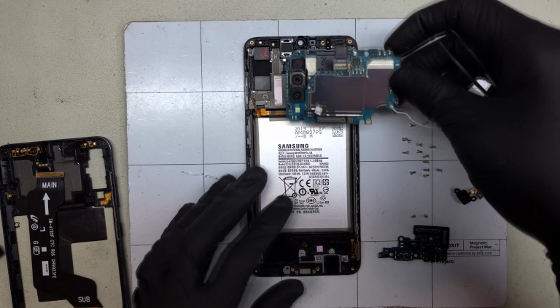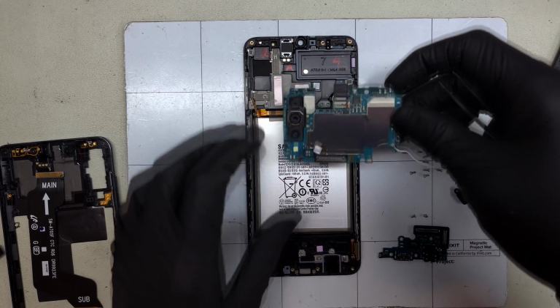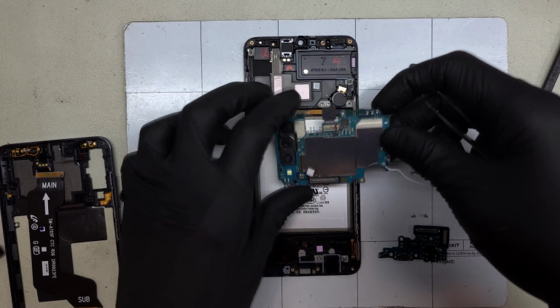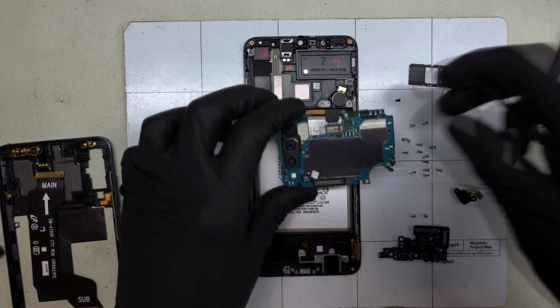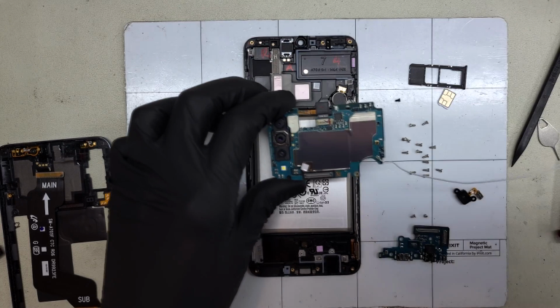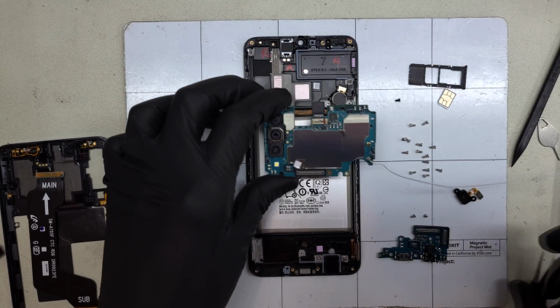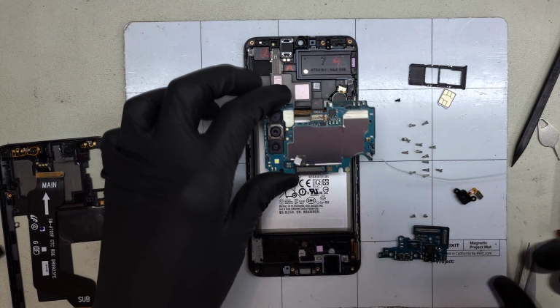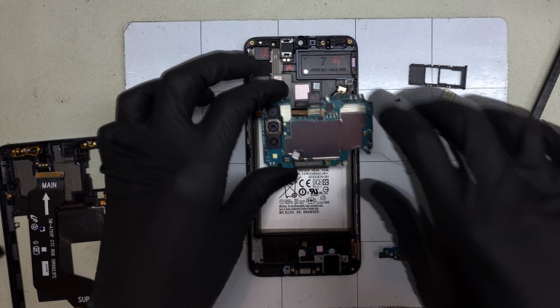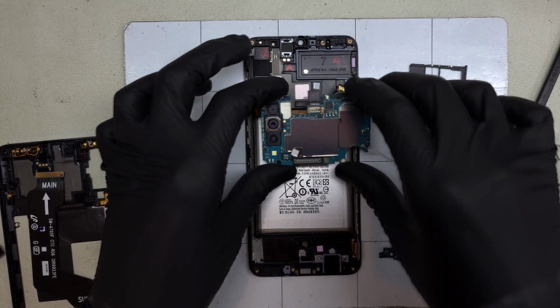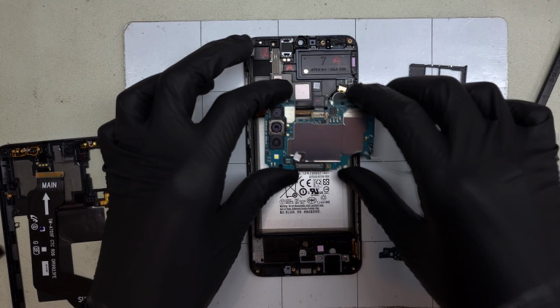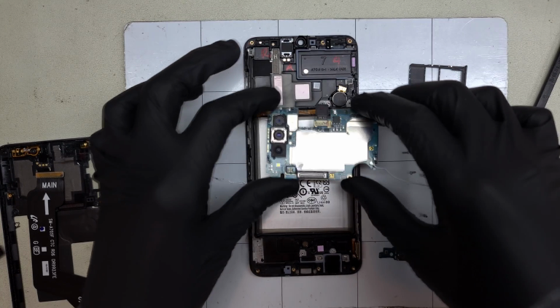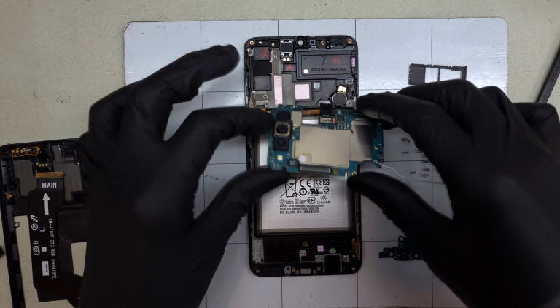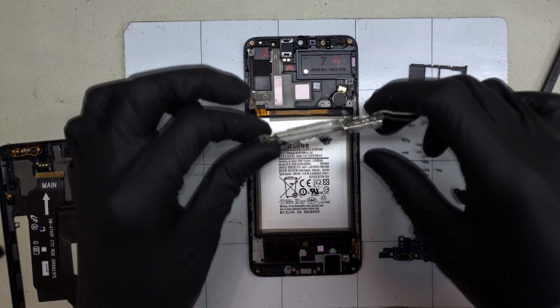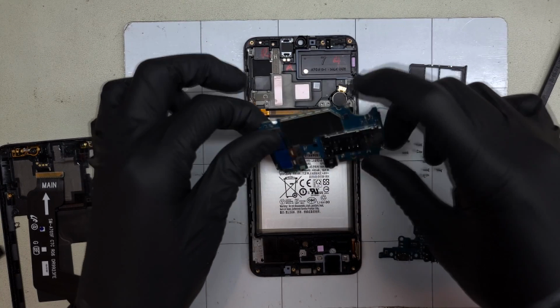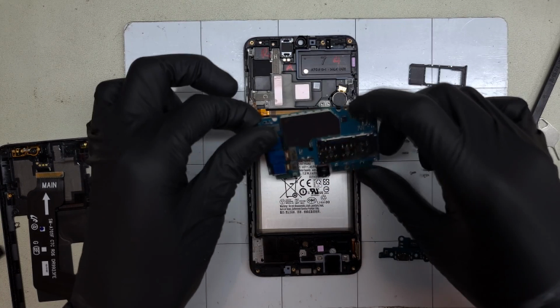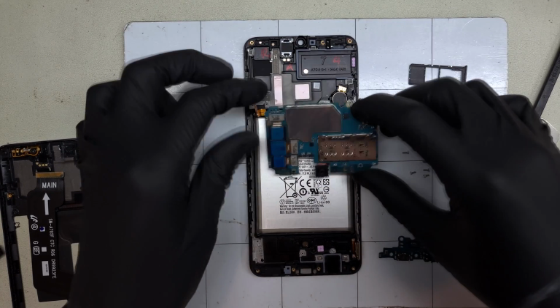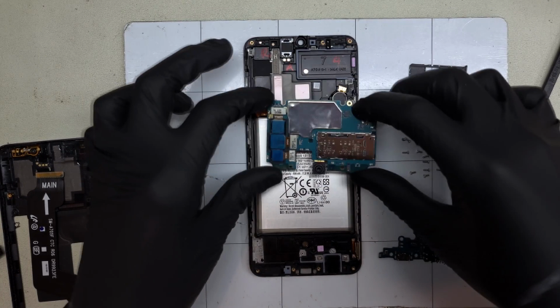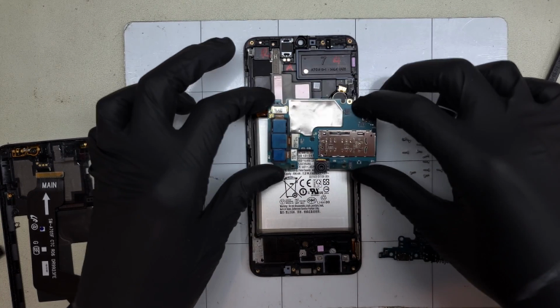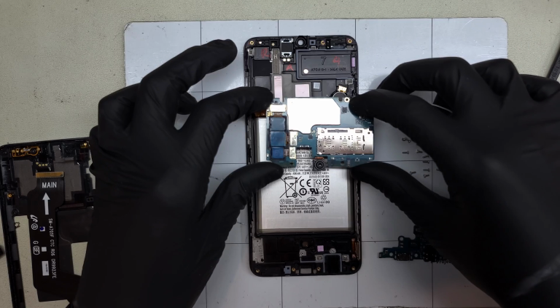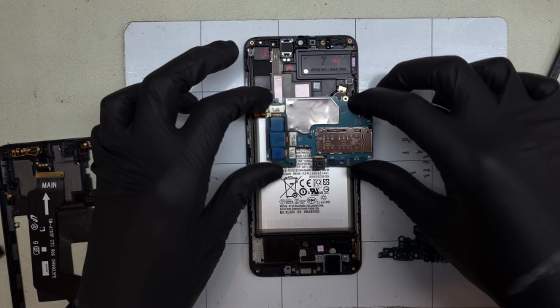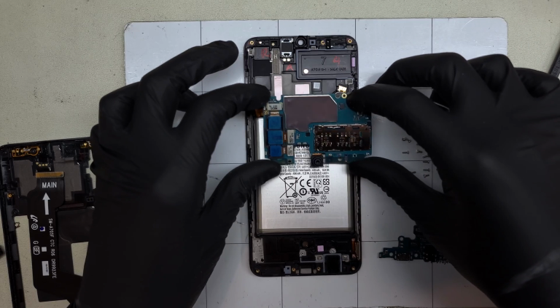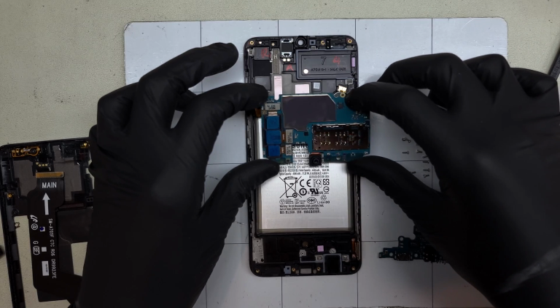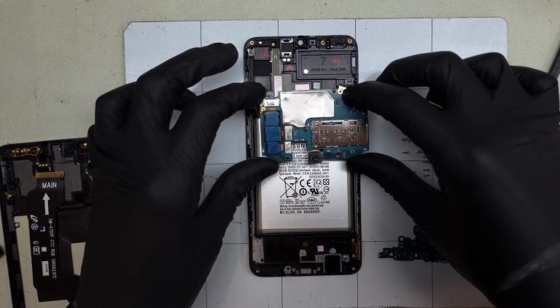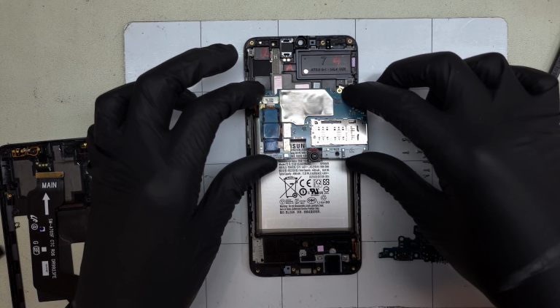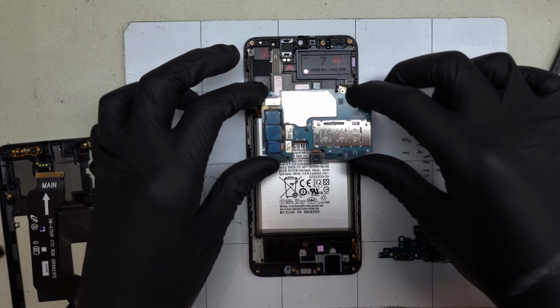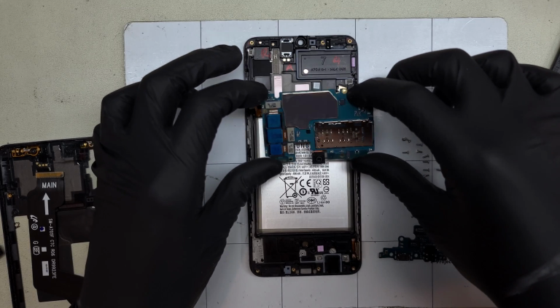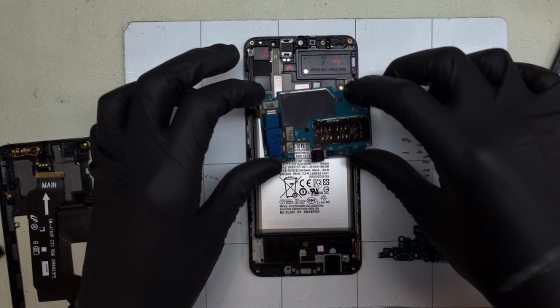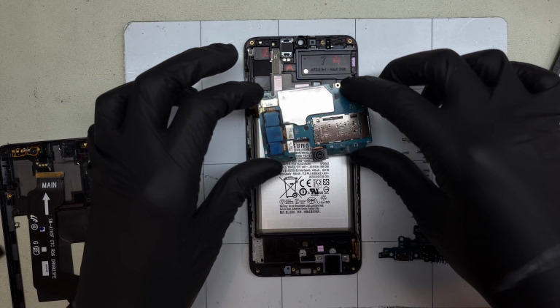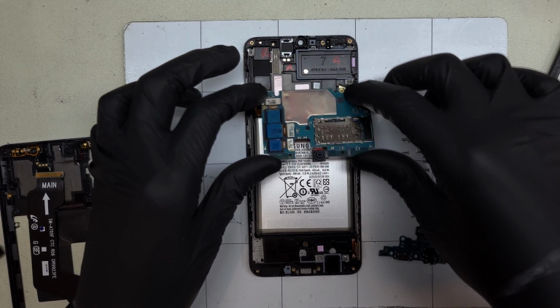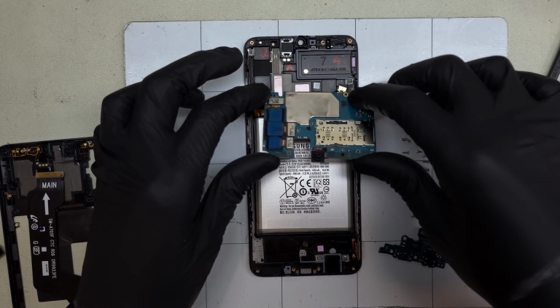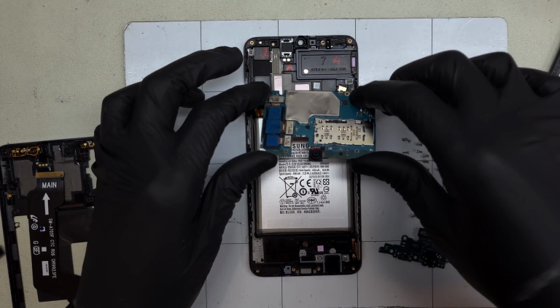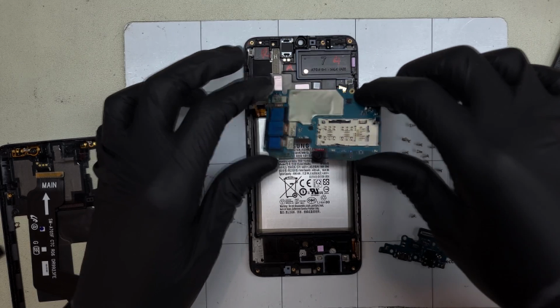This main section is pretty standard, nothing too flashy here other than the triple camera array. Nice to still see expandable storage on Samsung's budget-friendly devices.